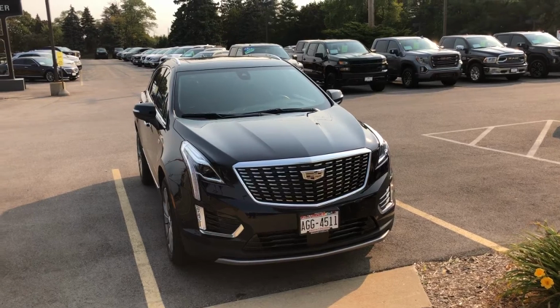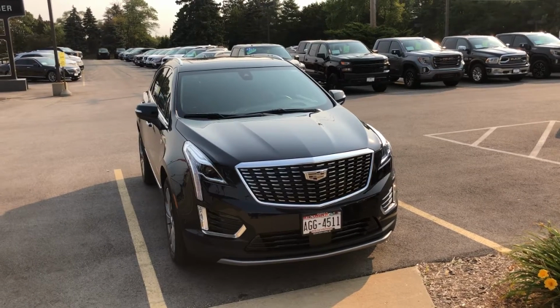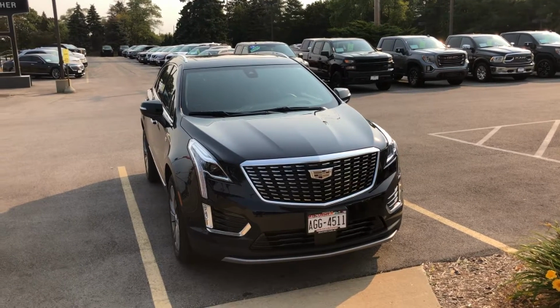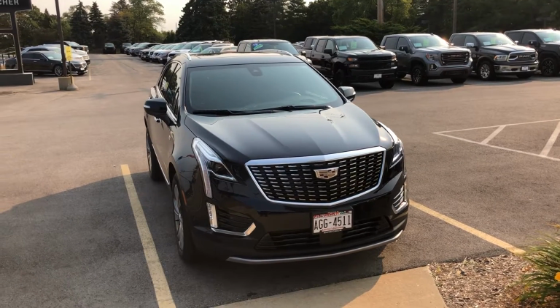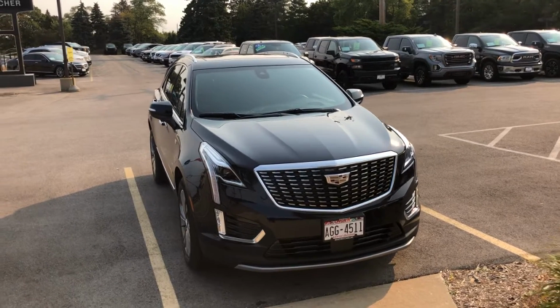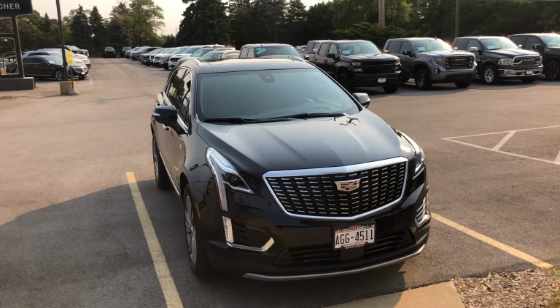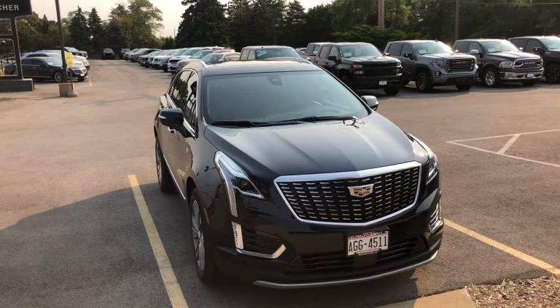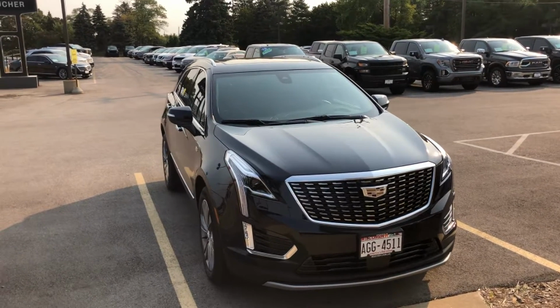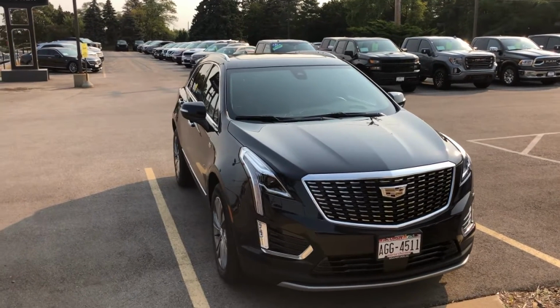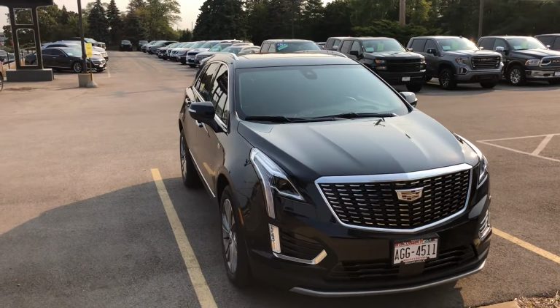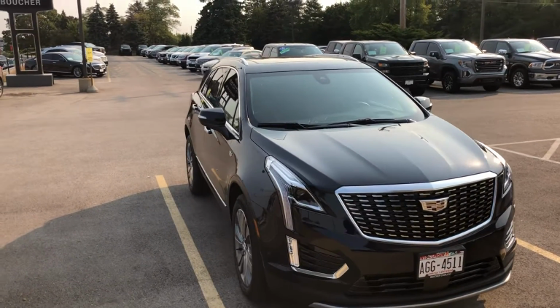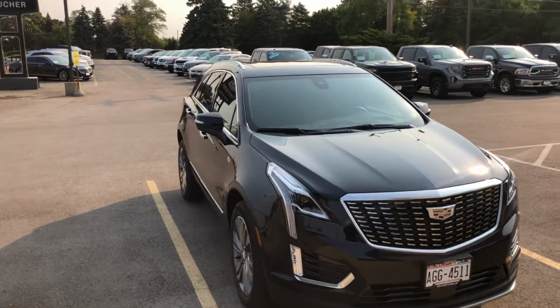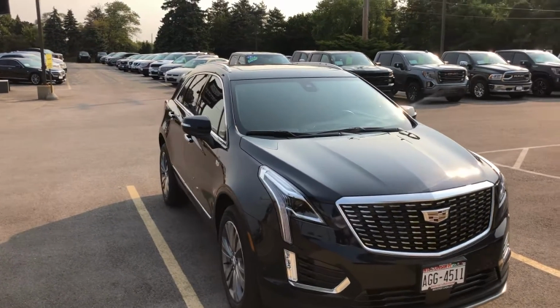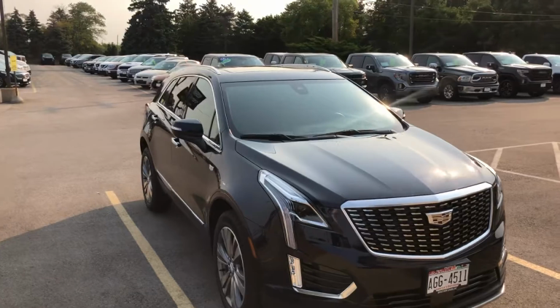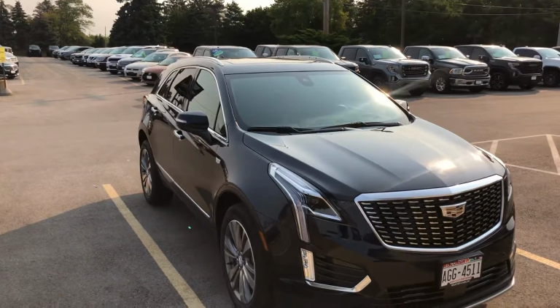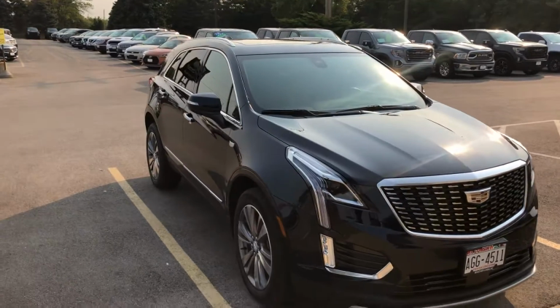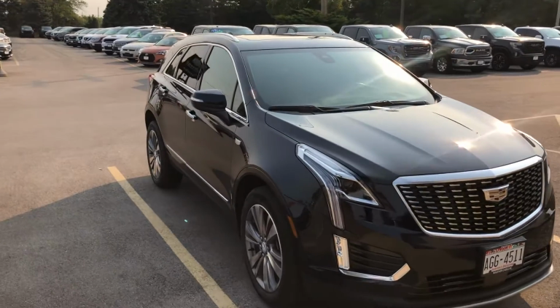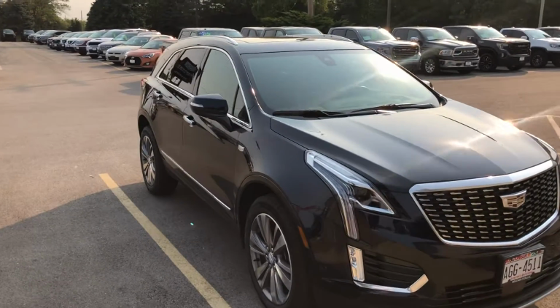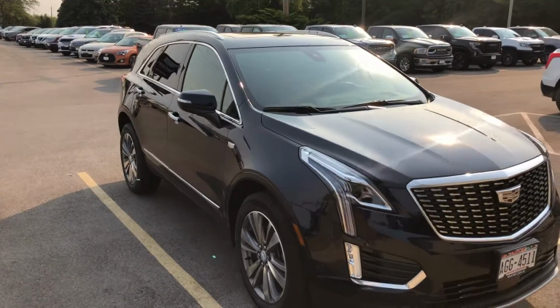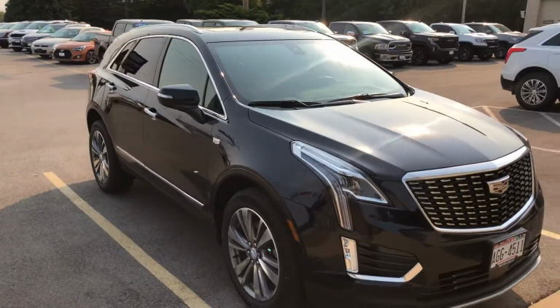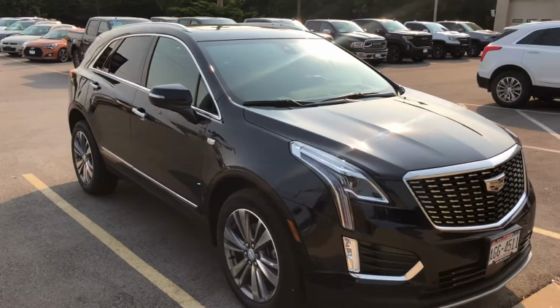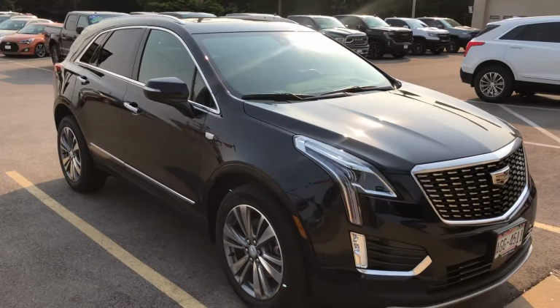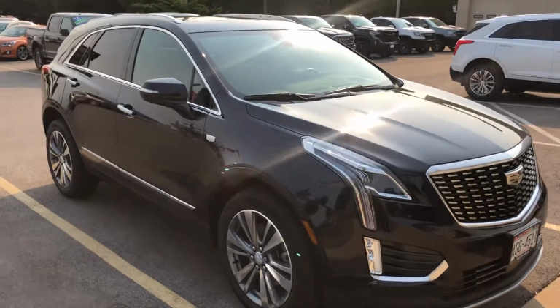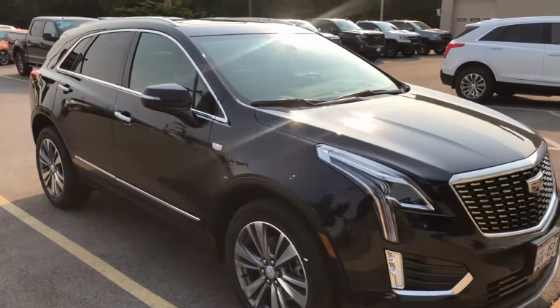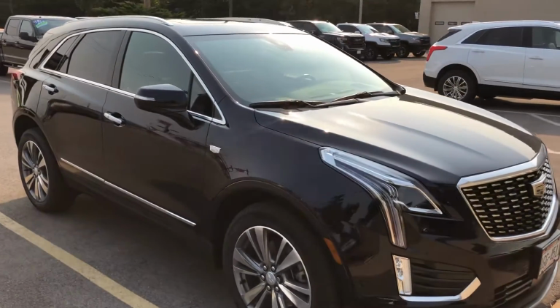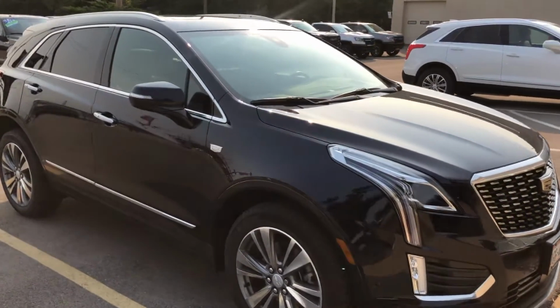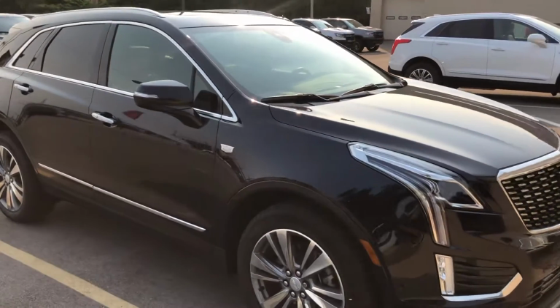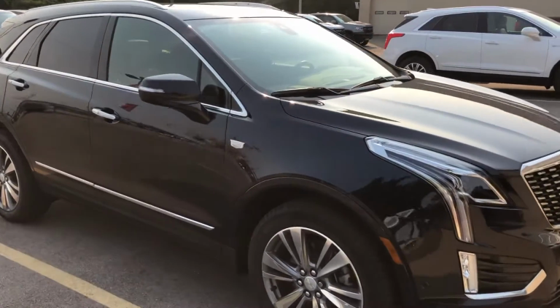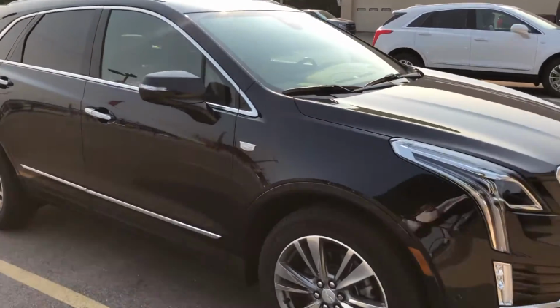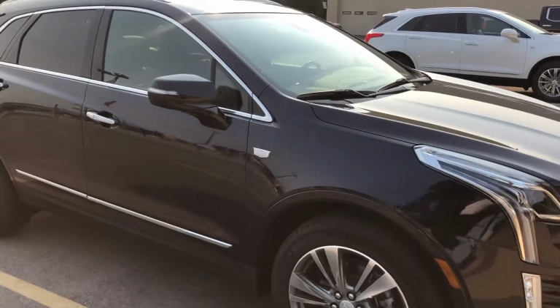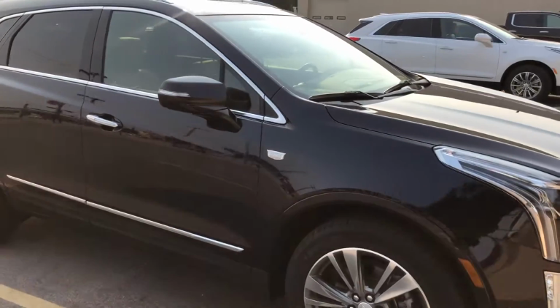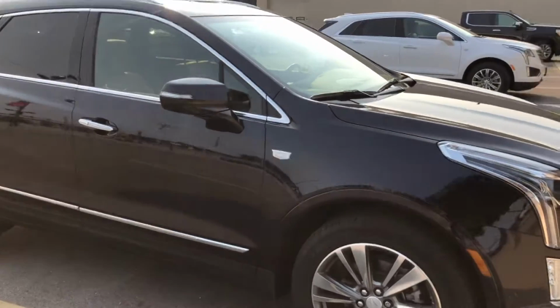Hi Maury, this is Ryan Young from Boucher Cadillac. As promised, I wanted to give you a closer look at the 2021 Darkmoon XT5. This one's the premium luxury trim.